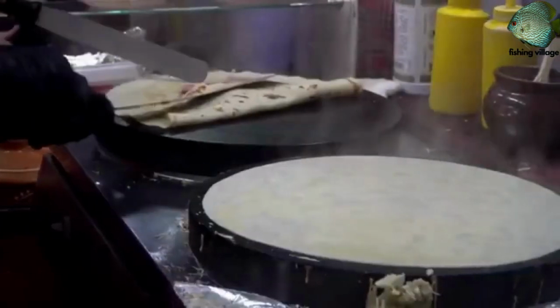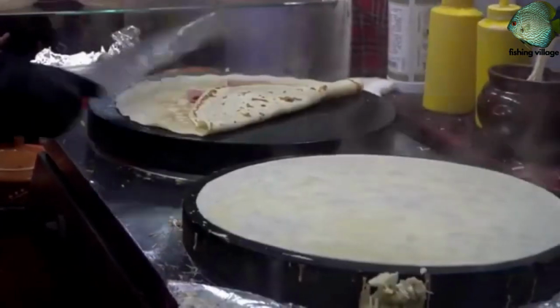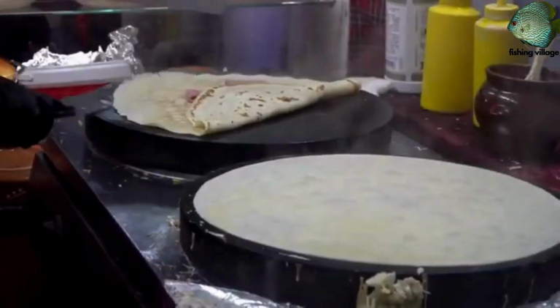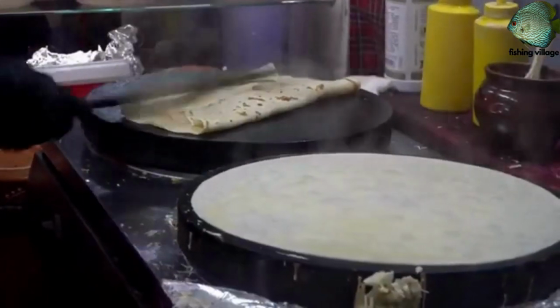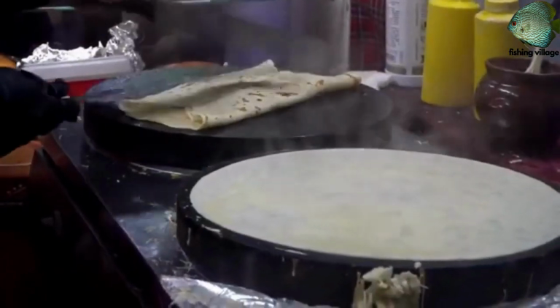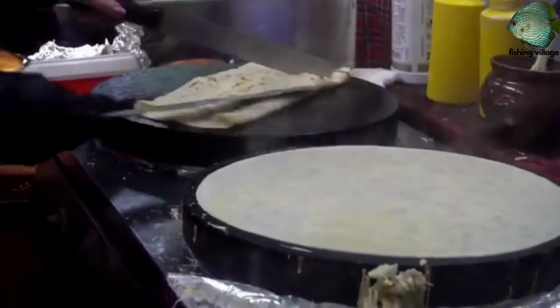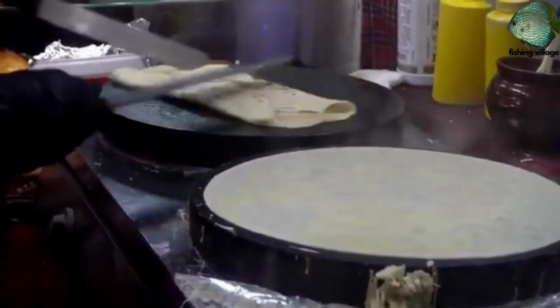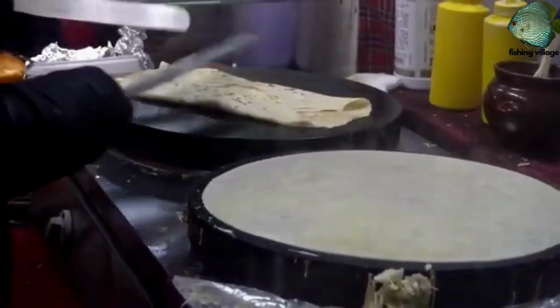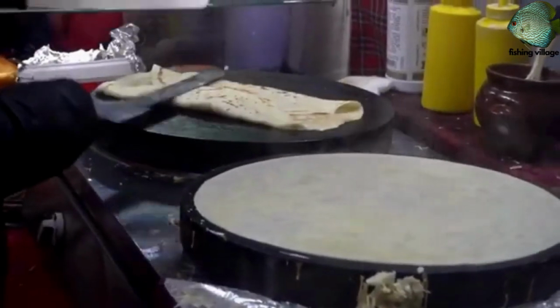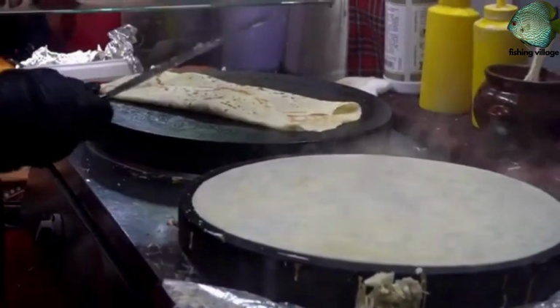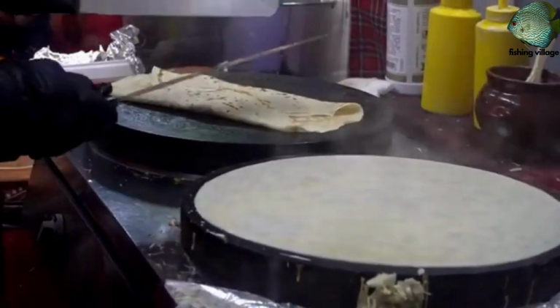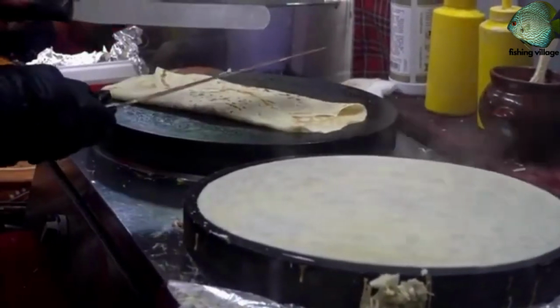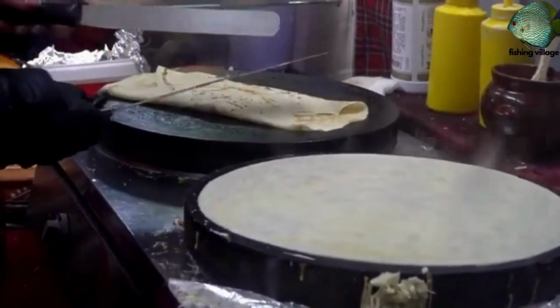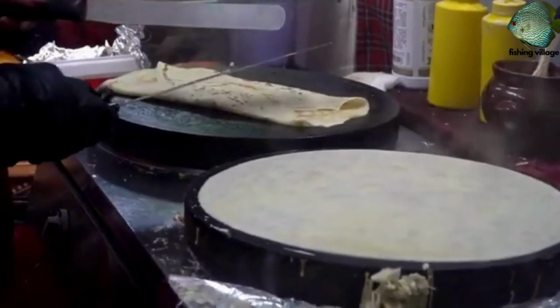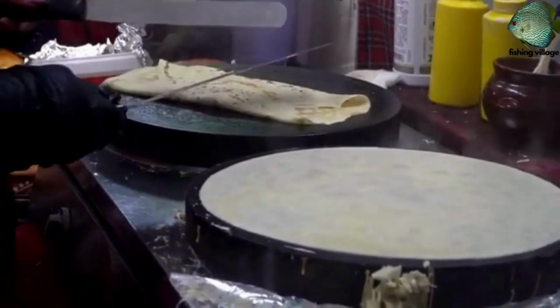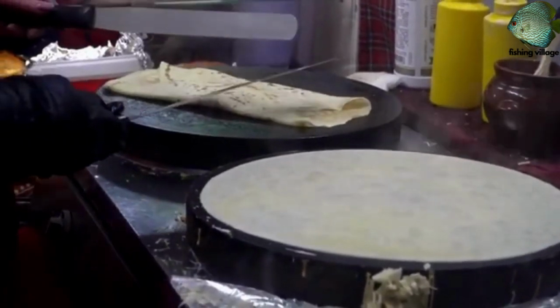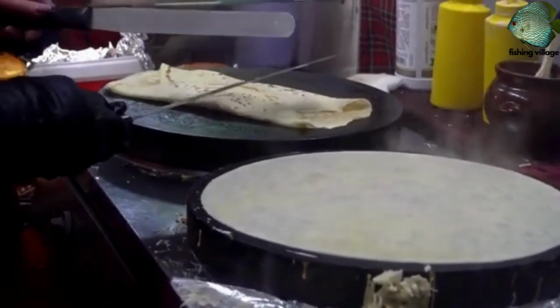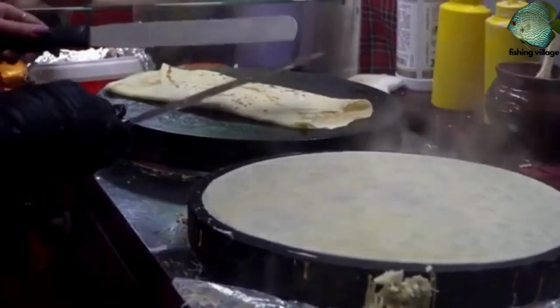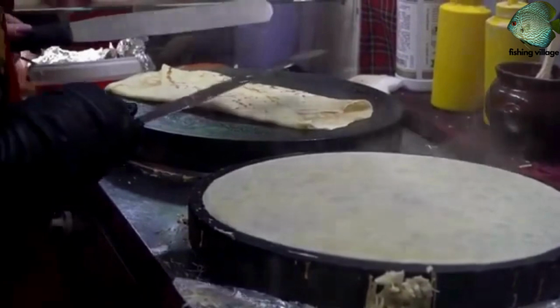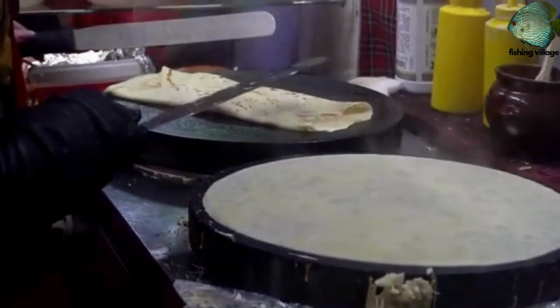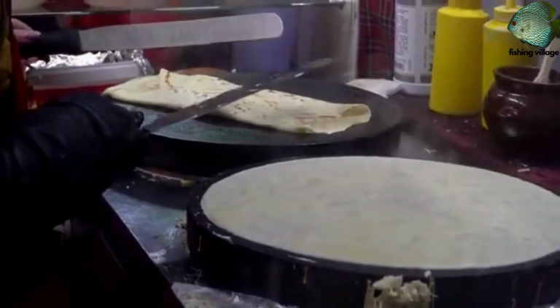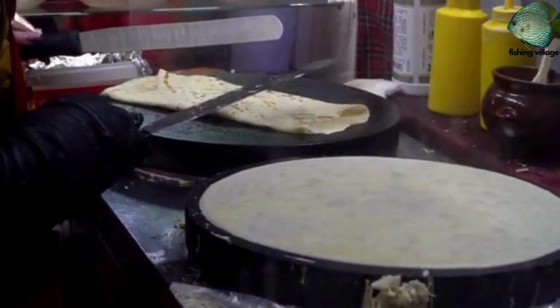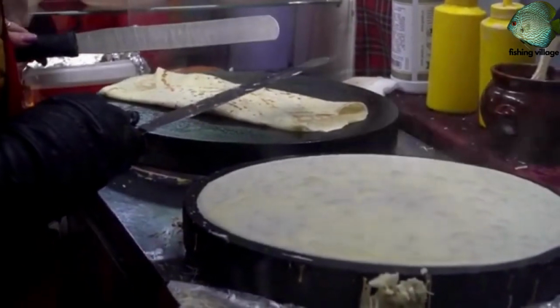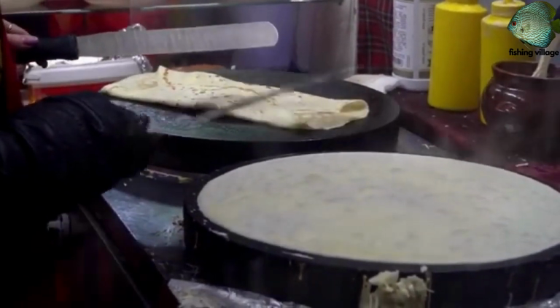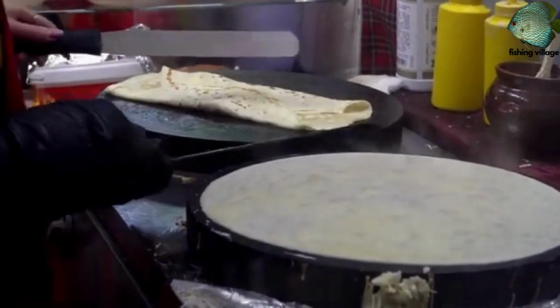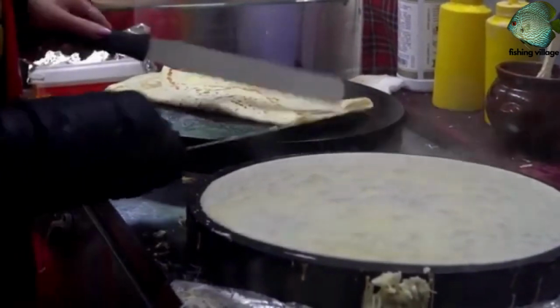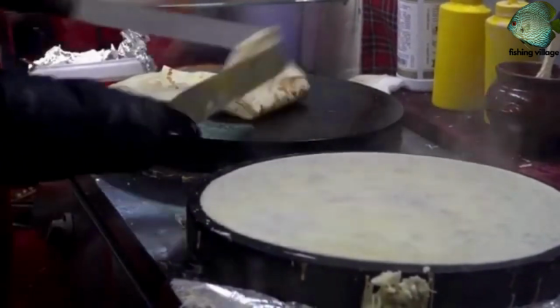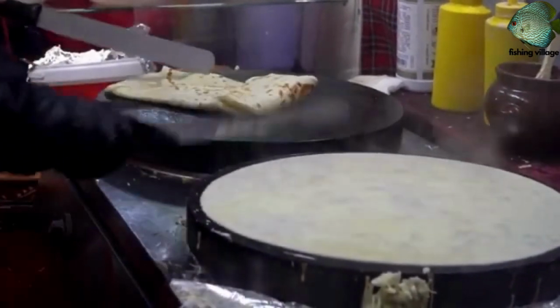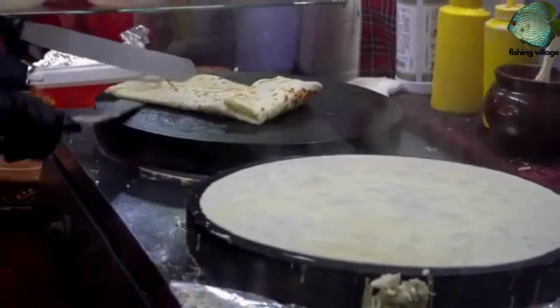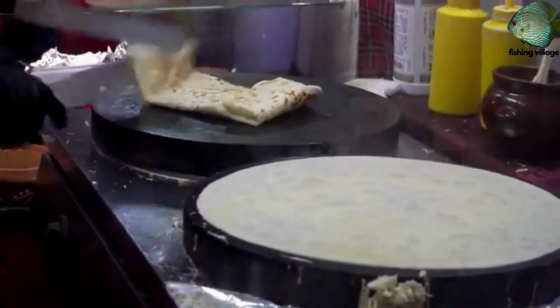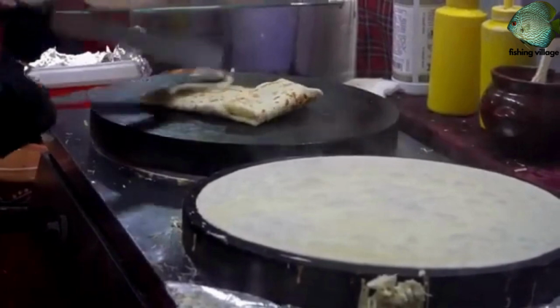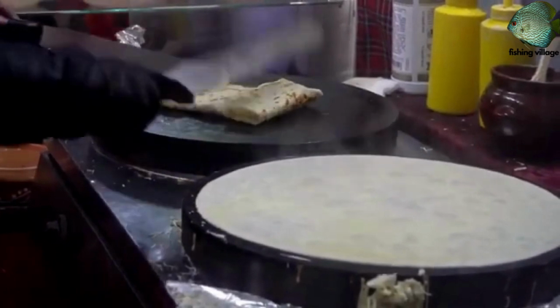Transfer the crepe to a plate and repeat with the remaining batter. Serve the crepes warm with your choice of toppings, such as fruit, whipped cream, chocolate sauce, or Nutella.